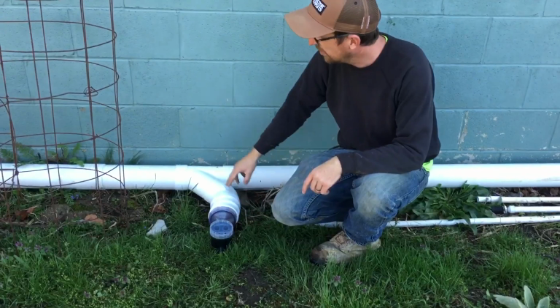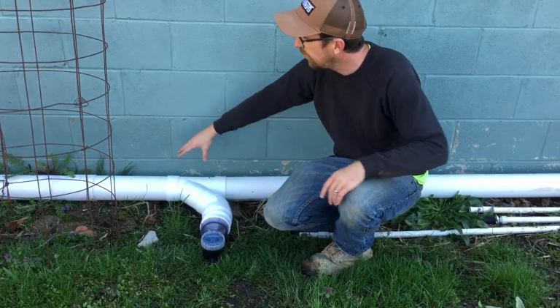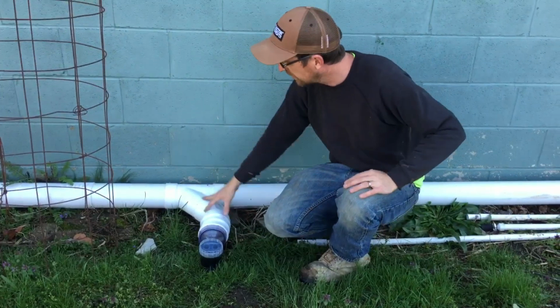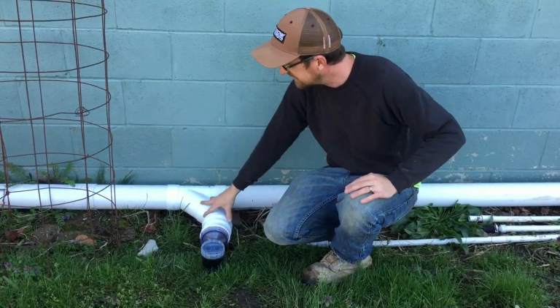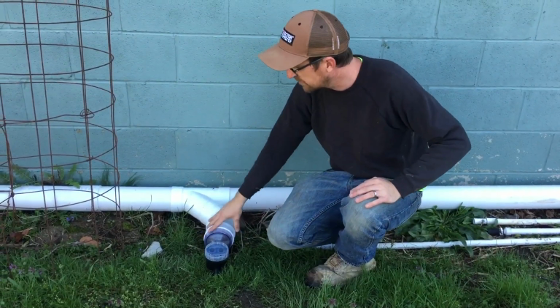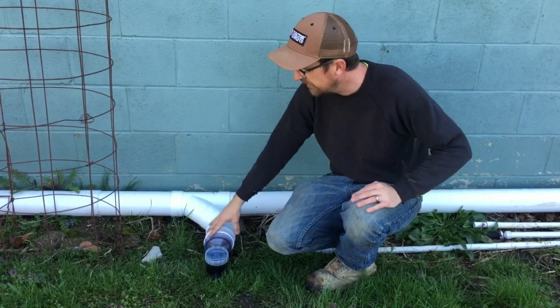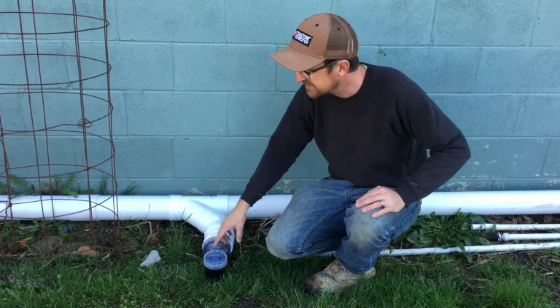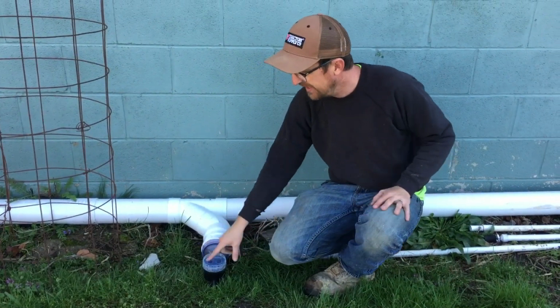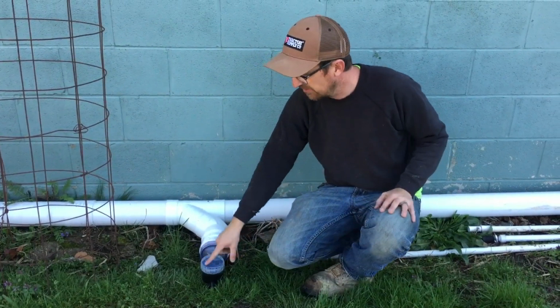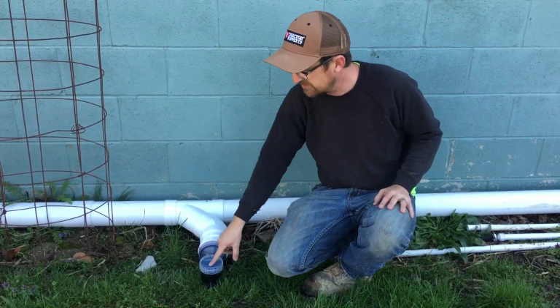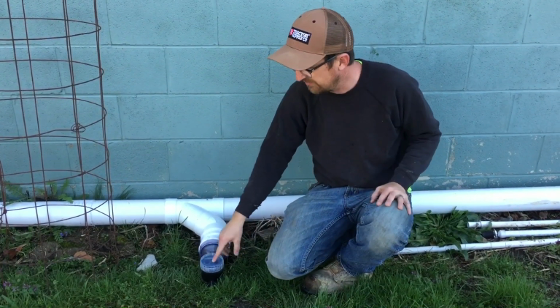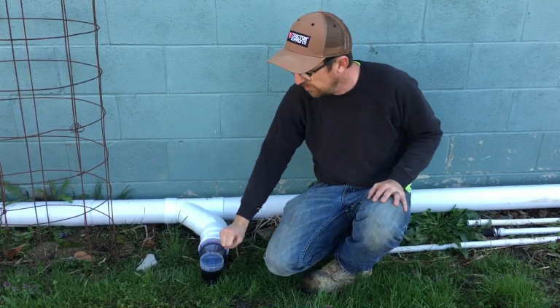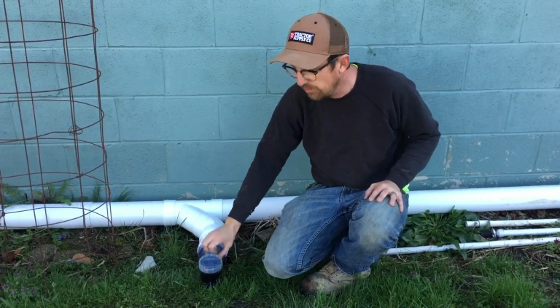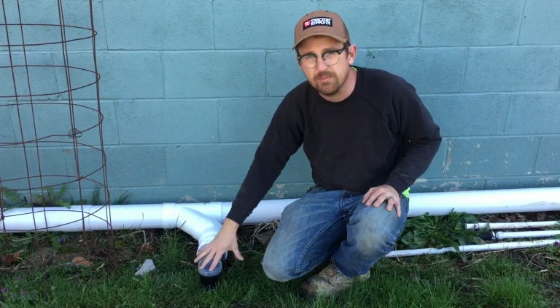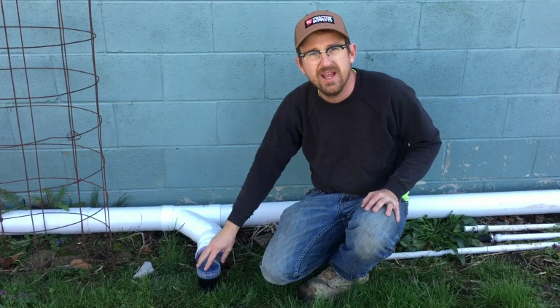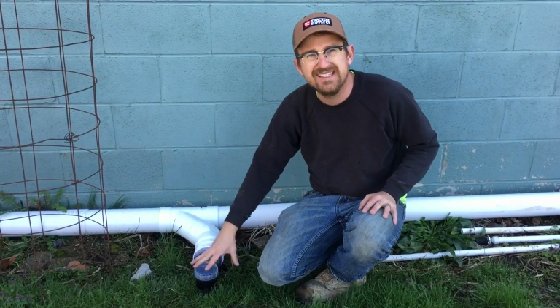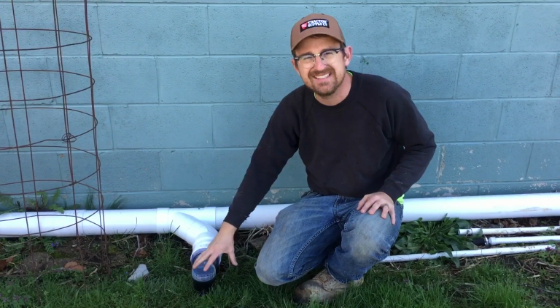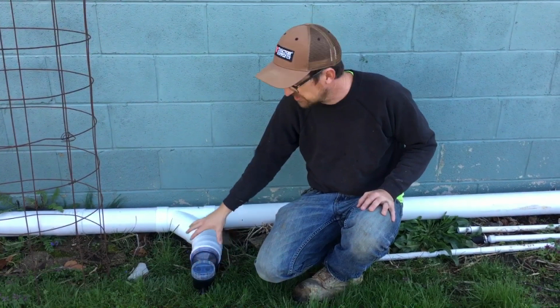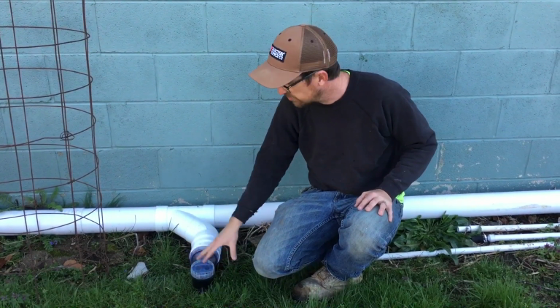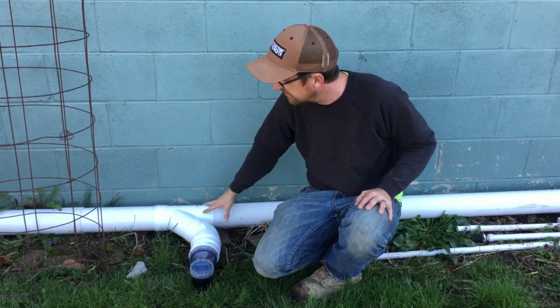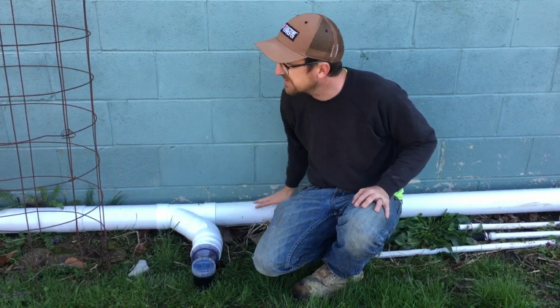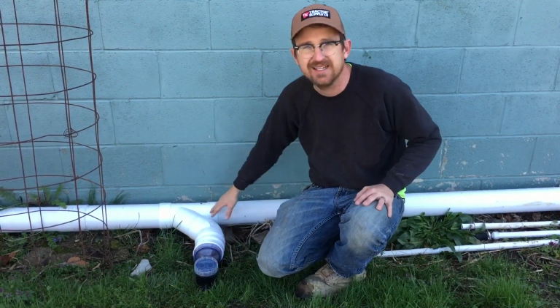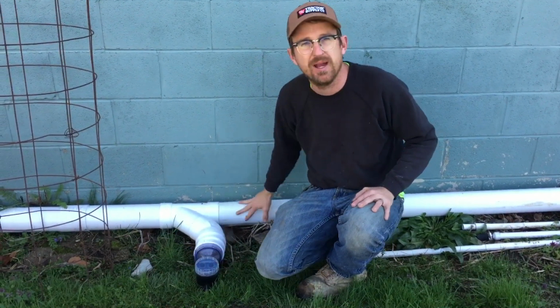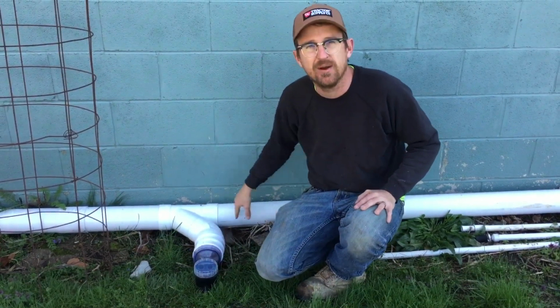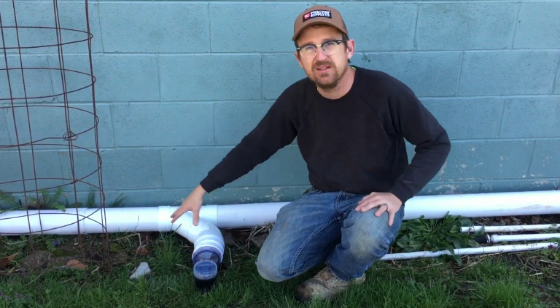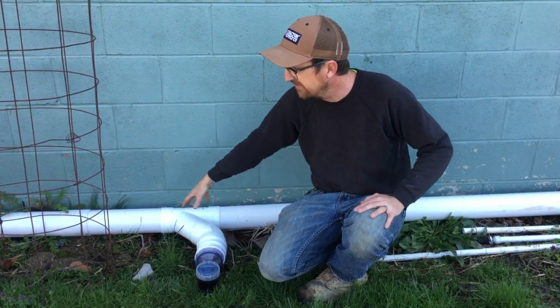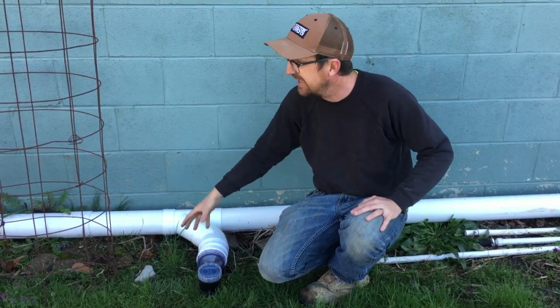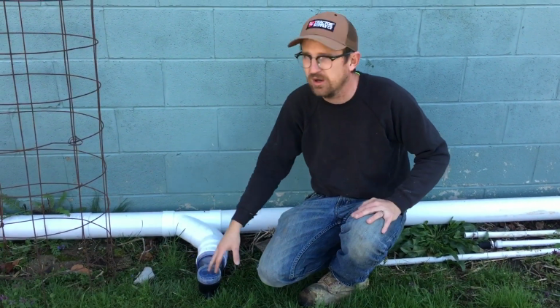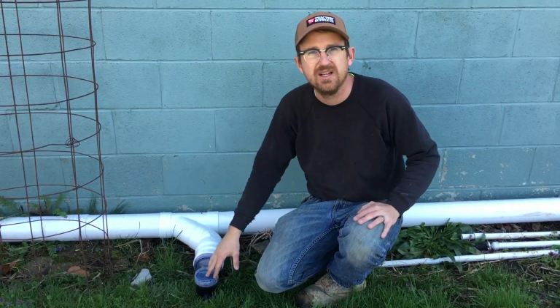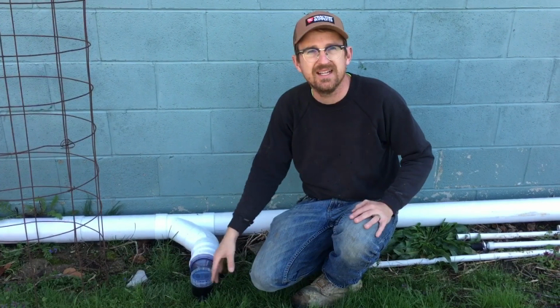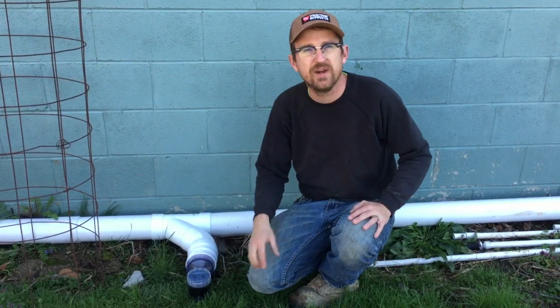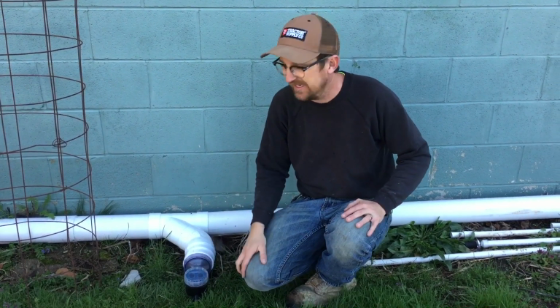Water will collect here between rains, and this little flush valve will open up every day to discharge water that's standing in the pipe, so that way you don't have any stagnant water getting into the rain tank.